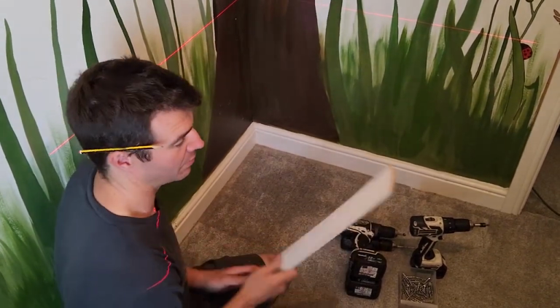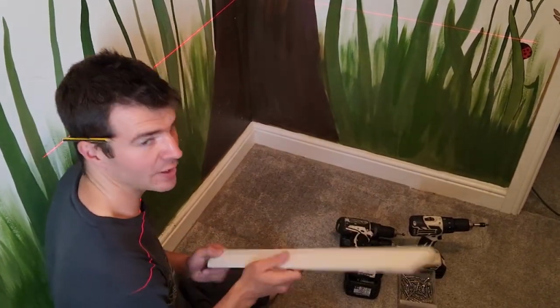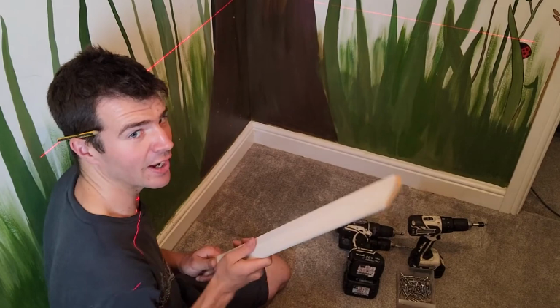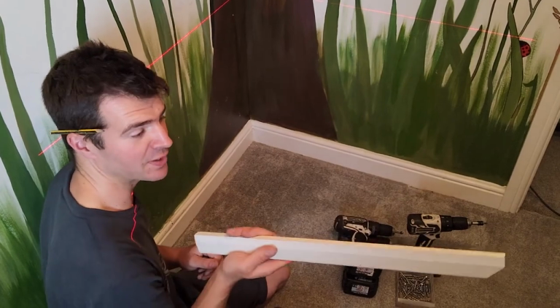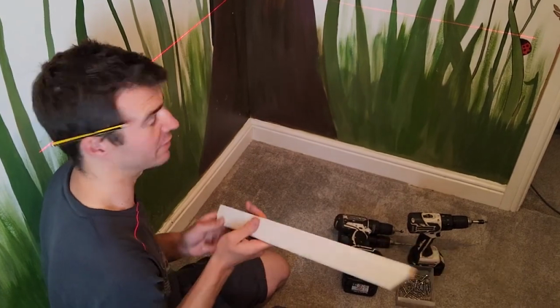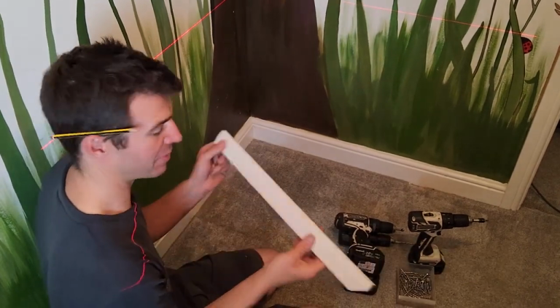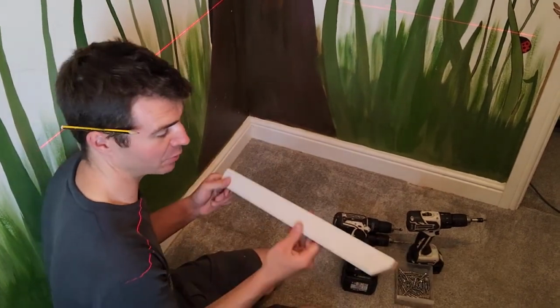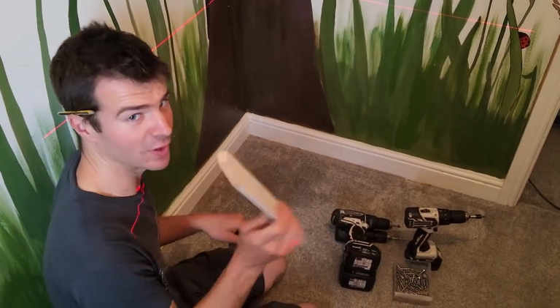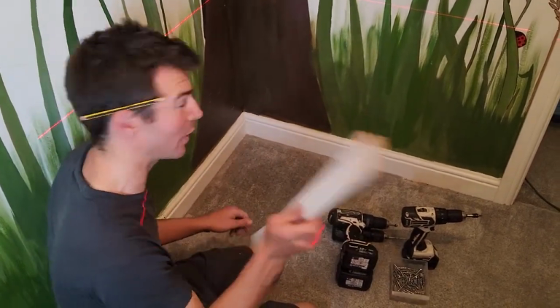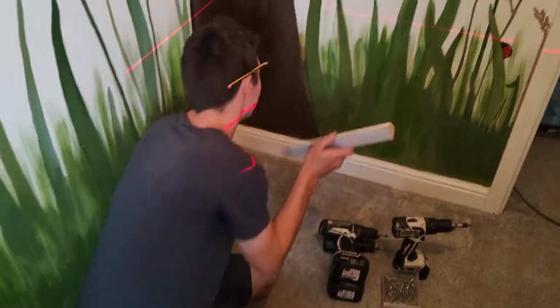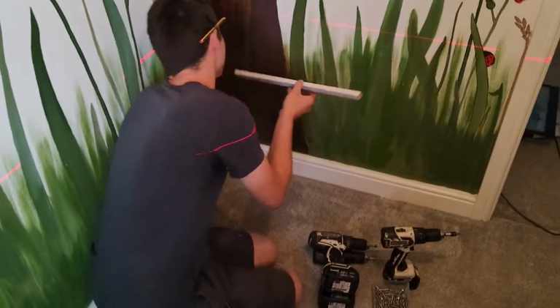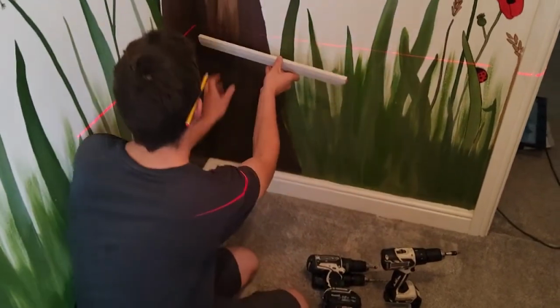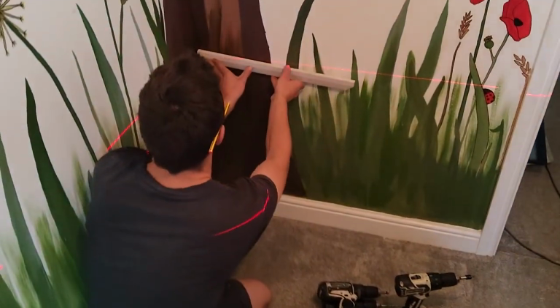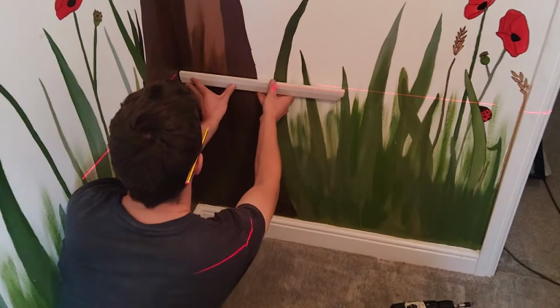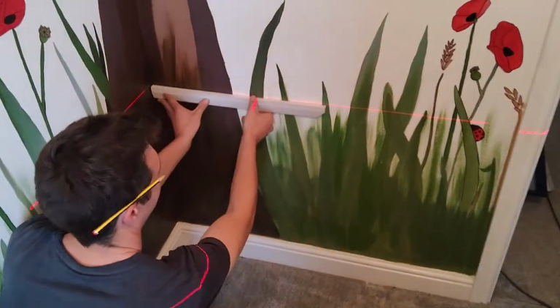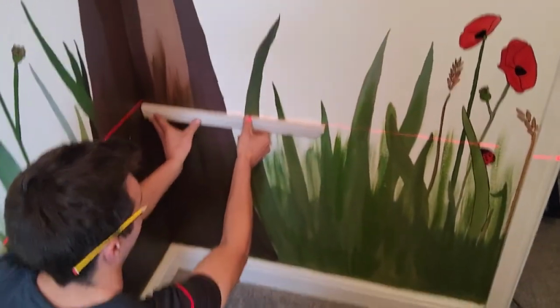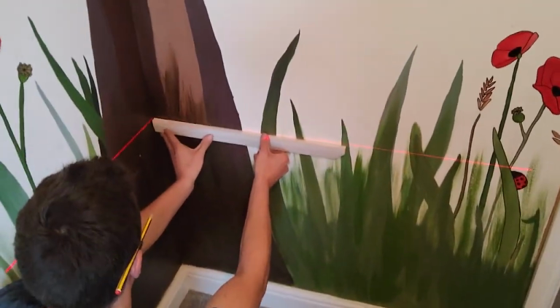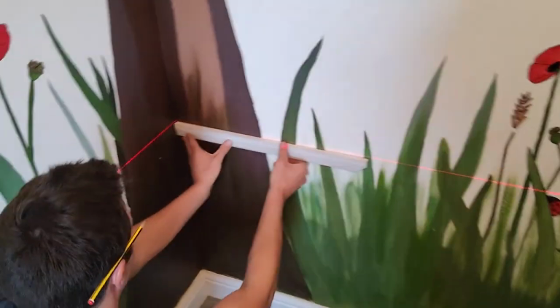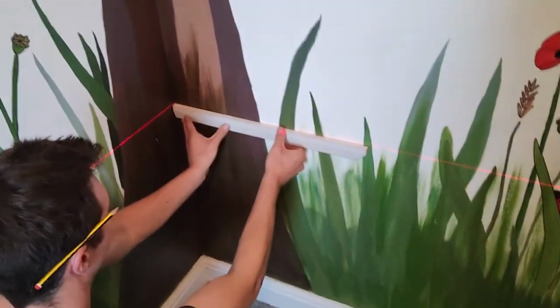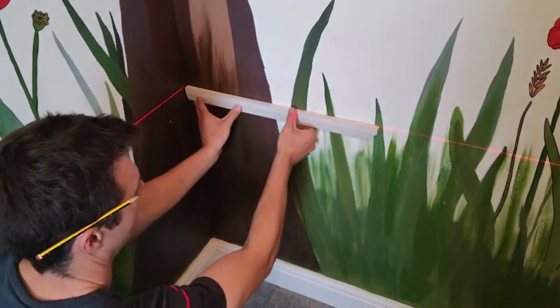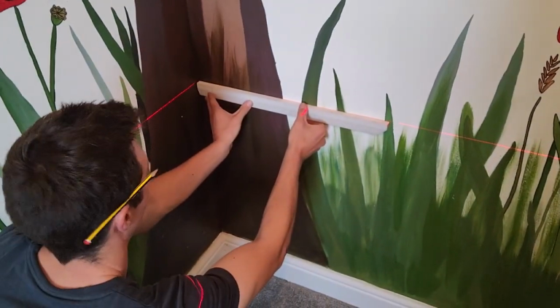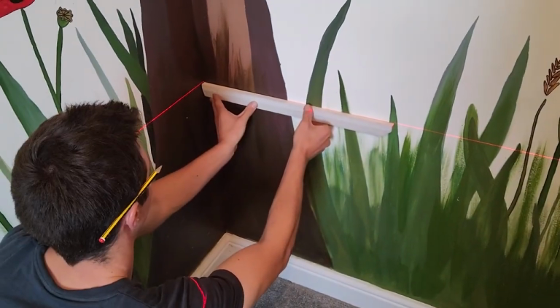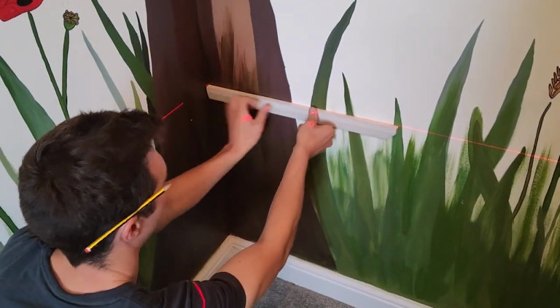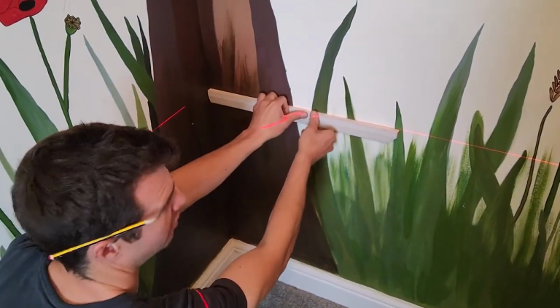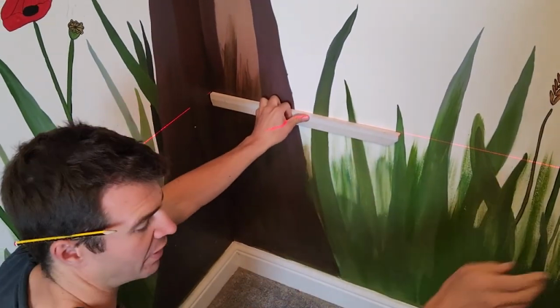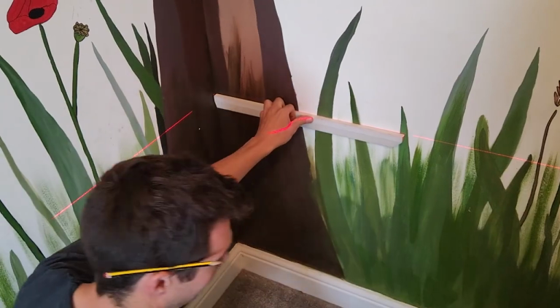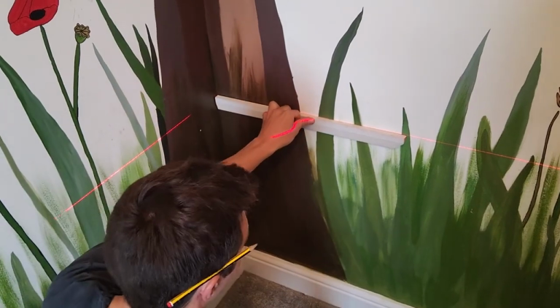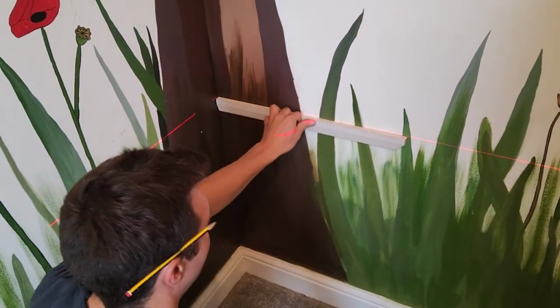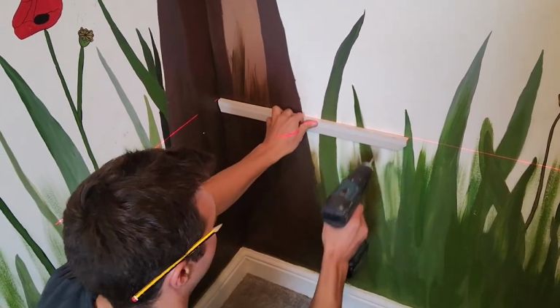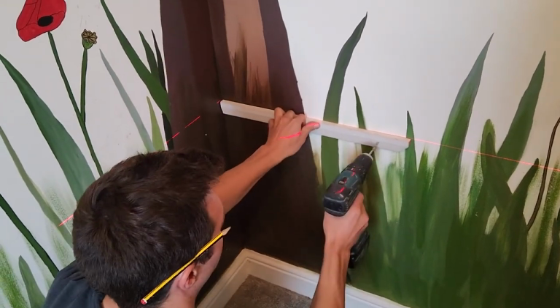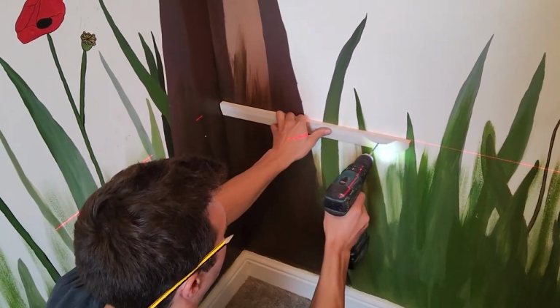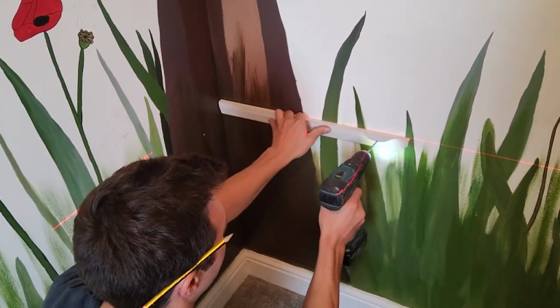I'm just going to quickly show you how to fix a baton to a plasterboard wall the quickest way. So wipe your baton out like so. Level it up — if you've got a laser that's all you can do — pilot it.